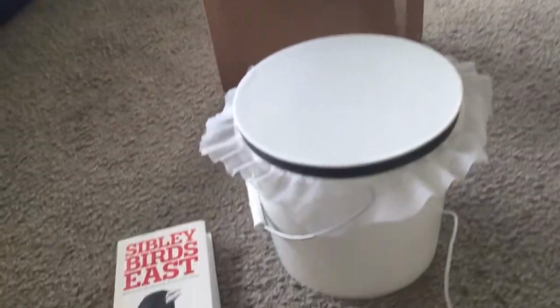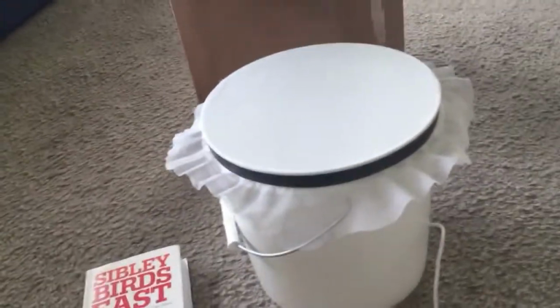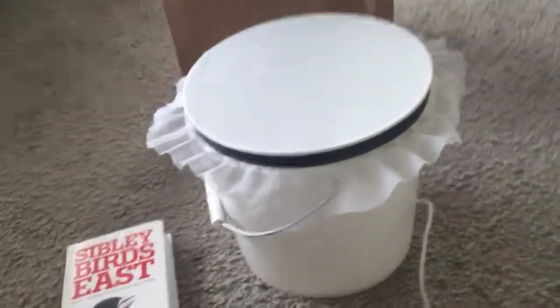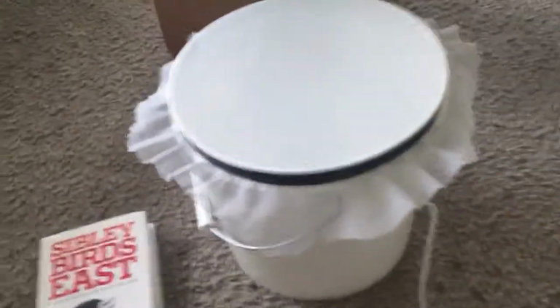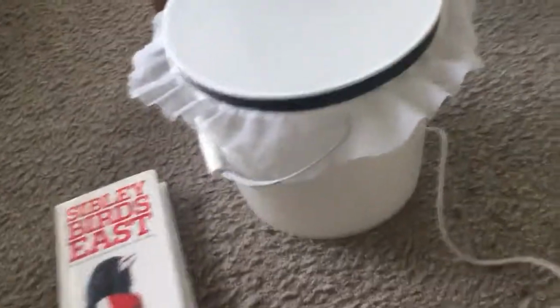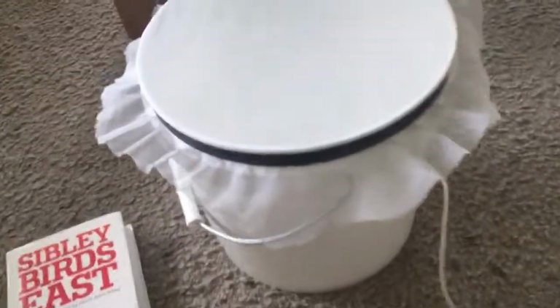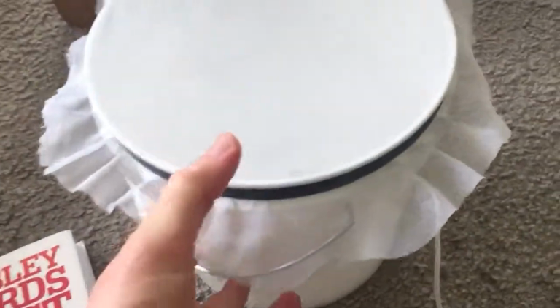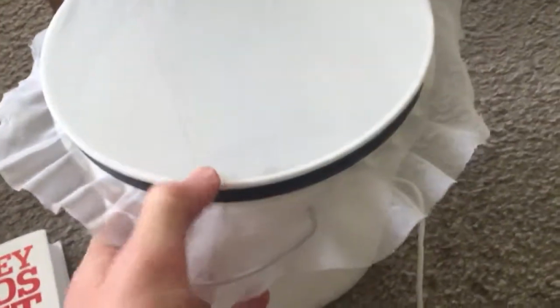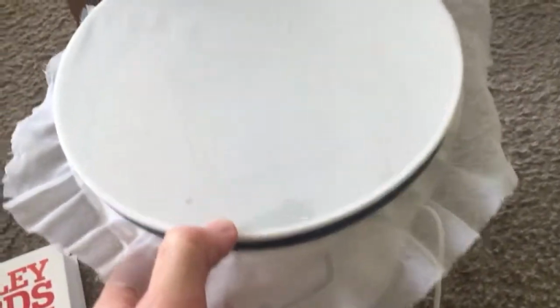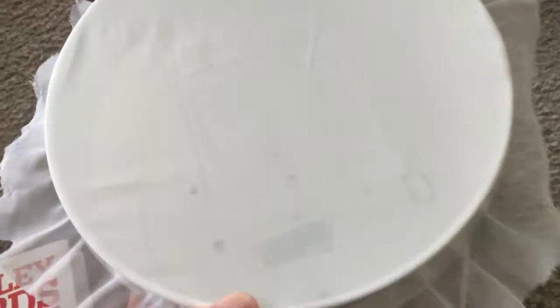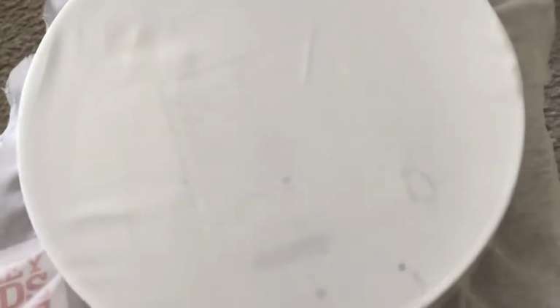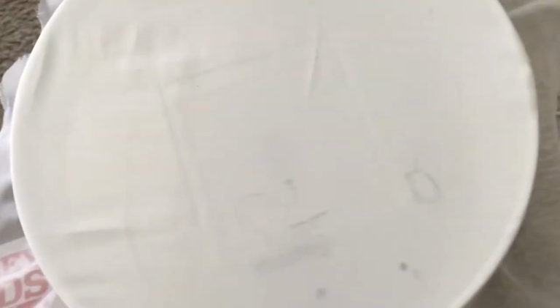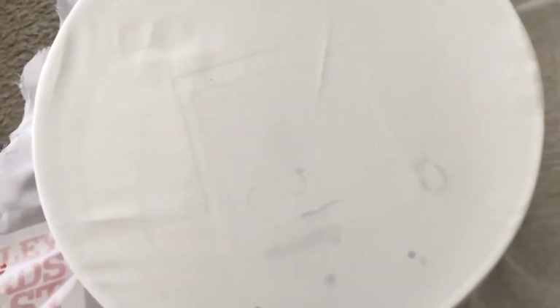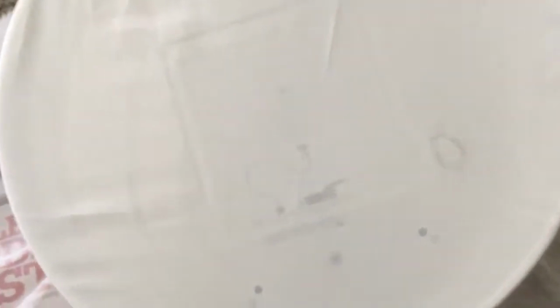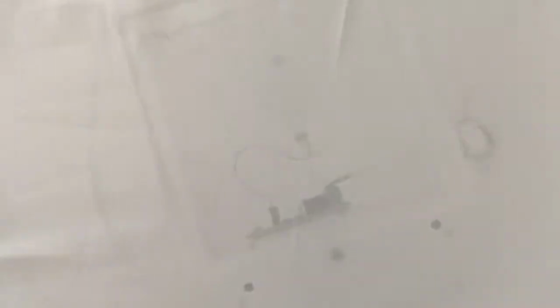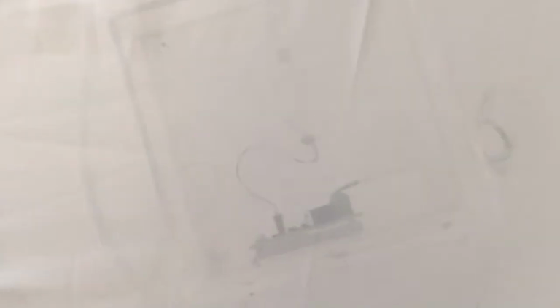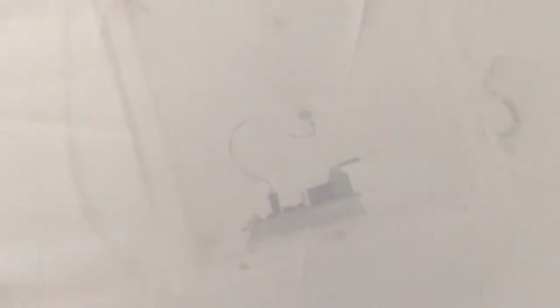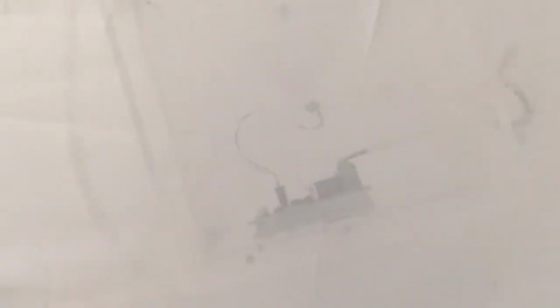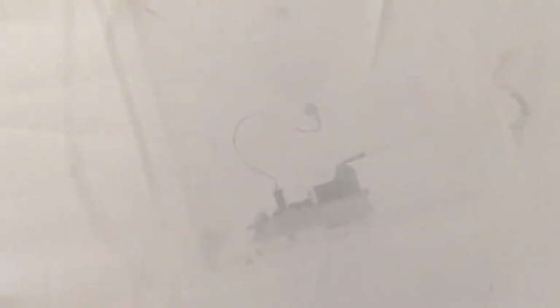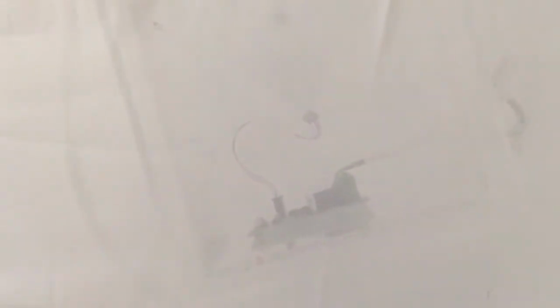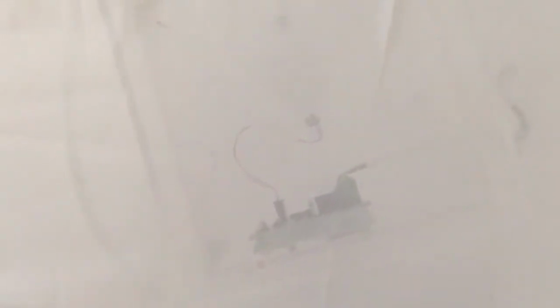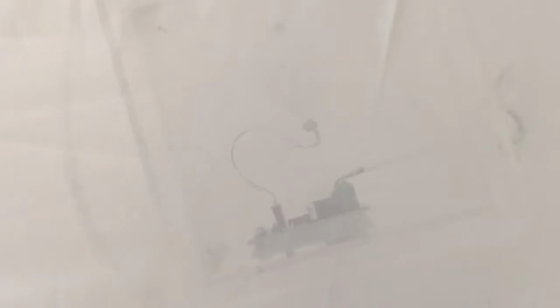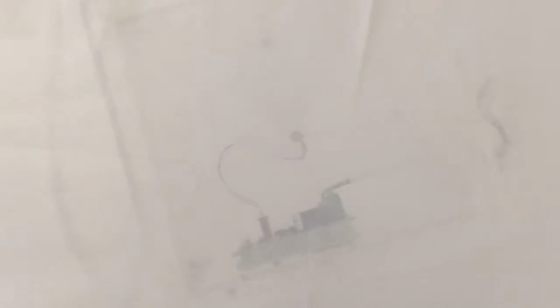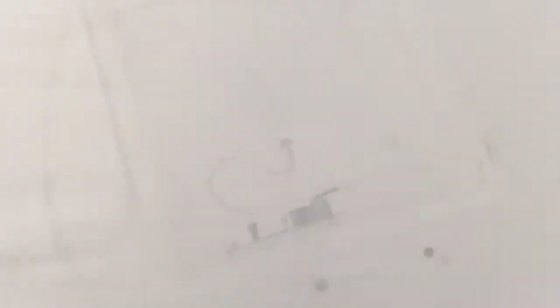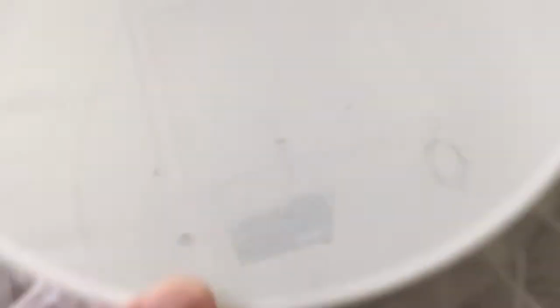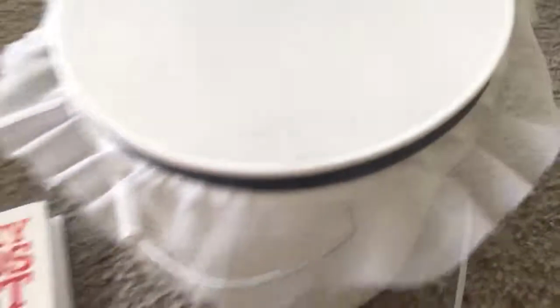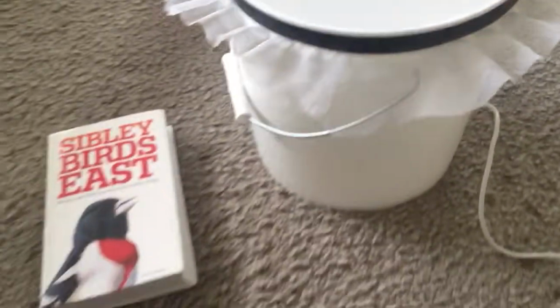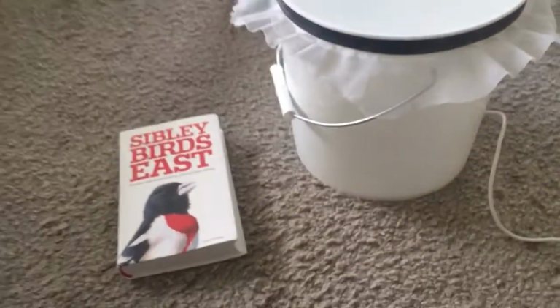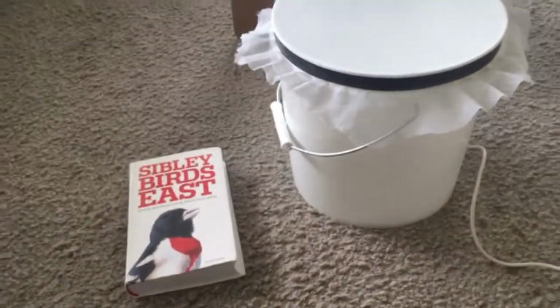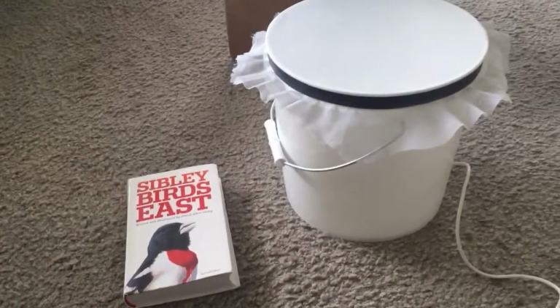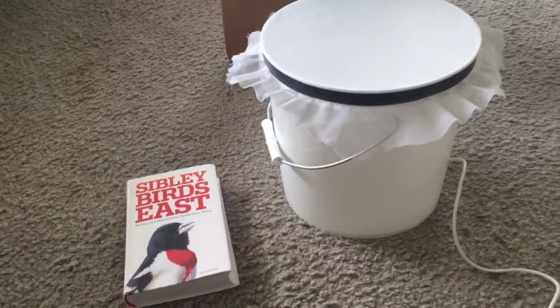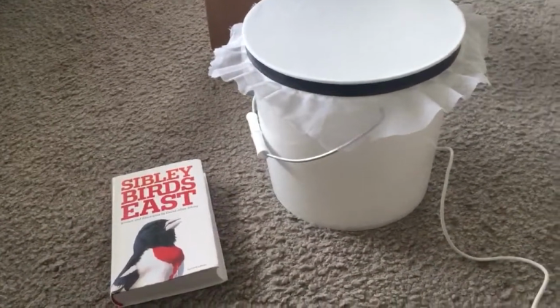The microphone itself is inside this bucket, so there's a mesh layer on top to keep out debris, and inside we have the microphone element along with some other electronics. There's an Eastern Sibley guide for size reference.